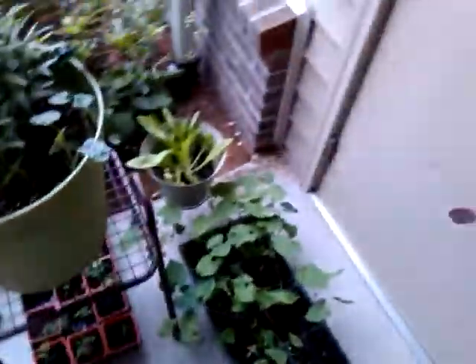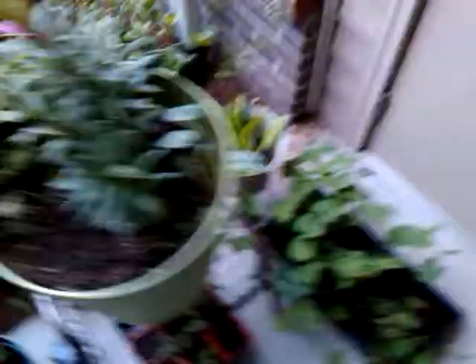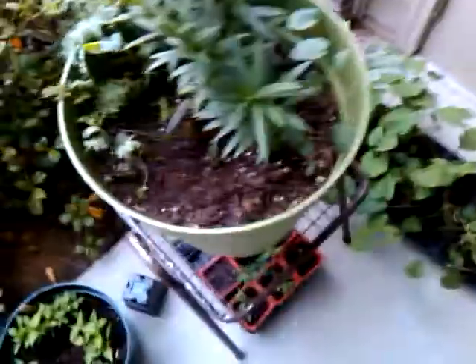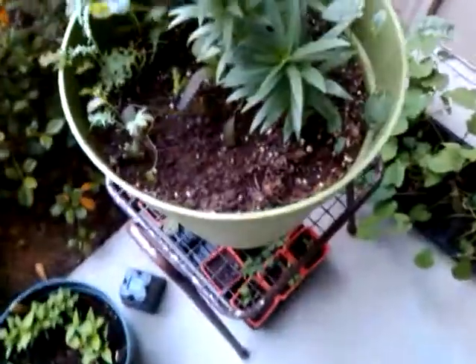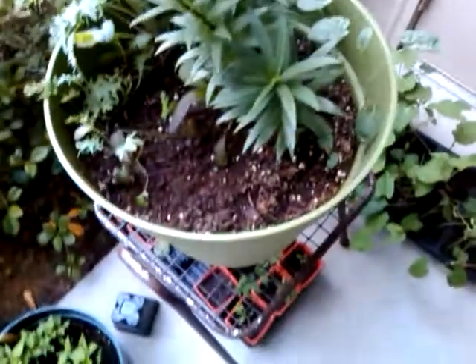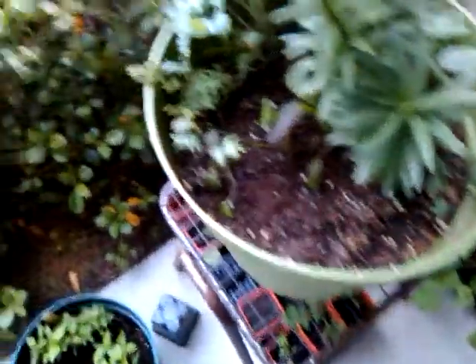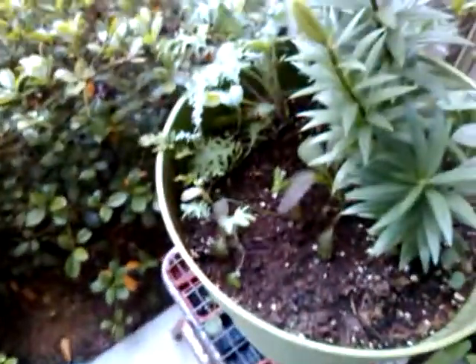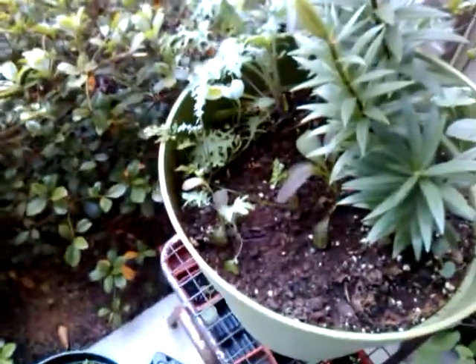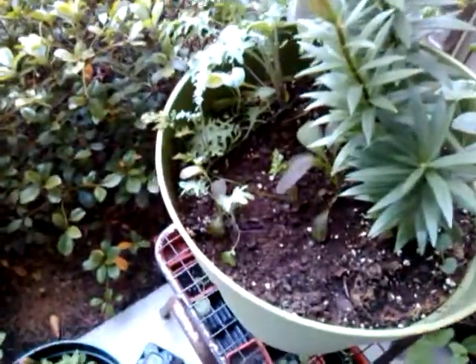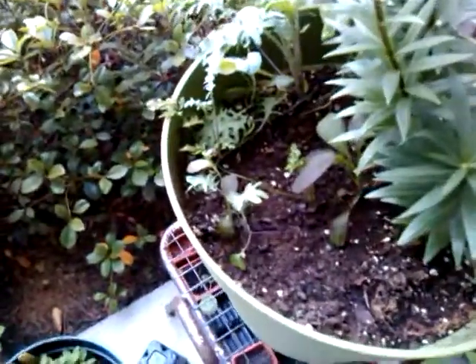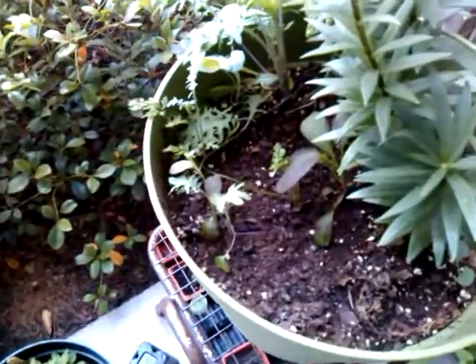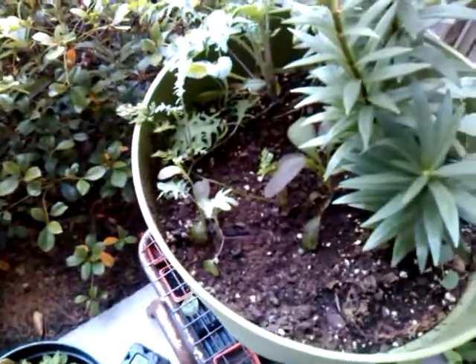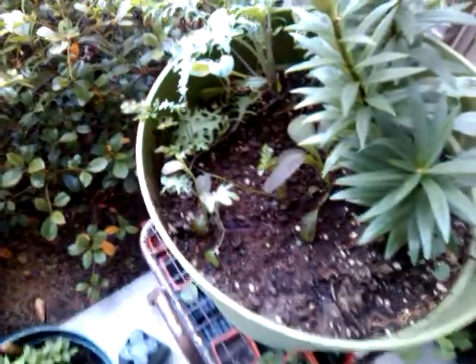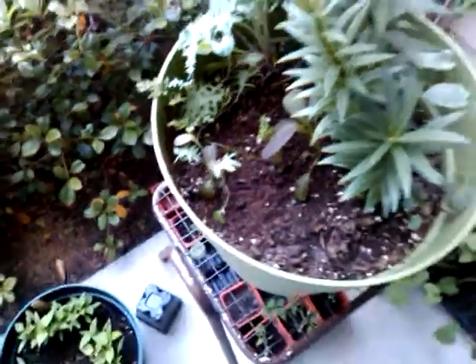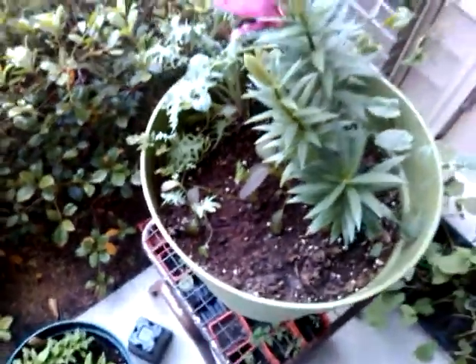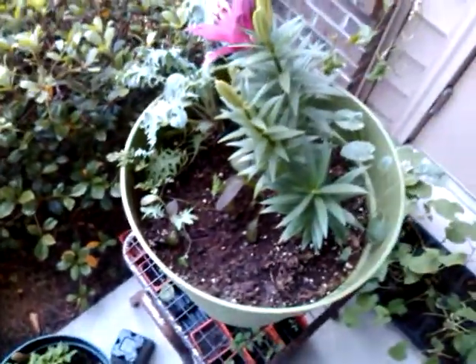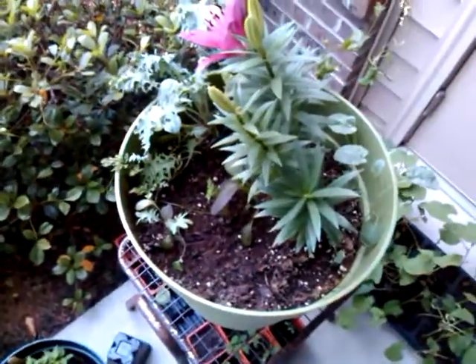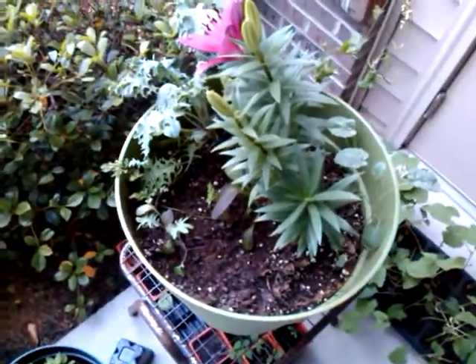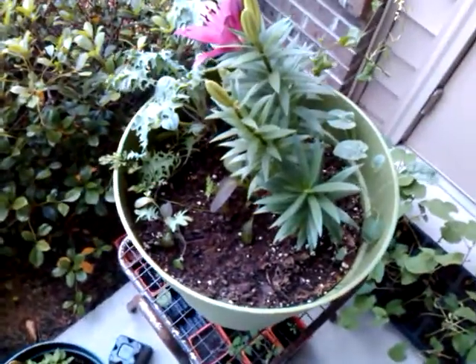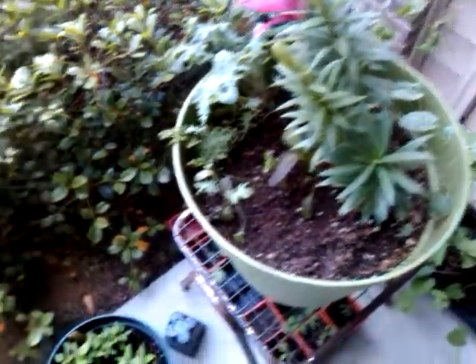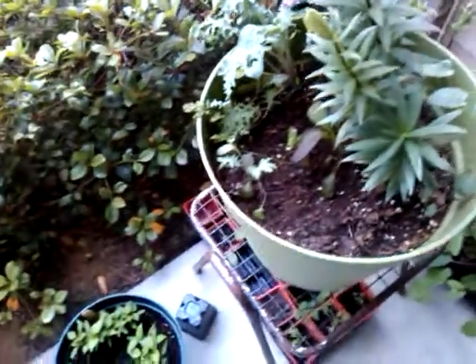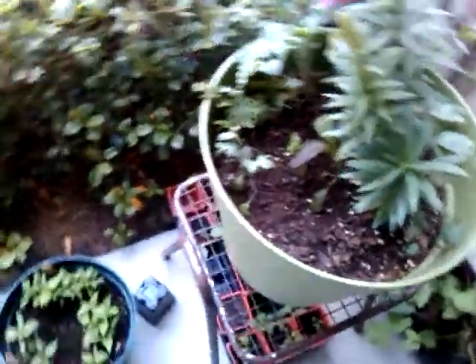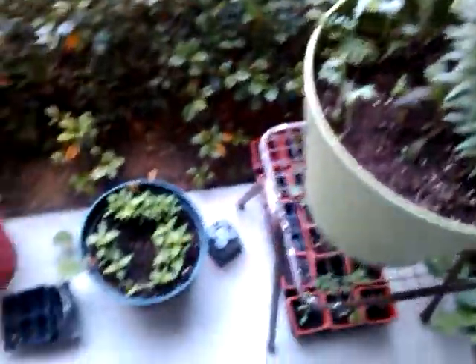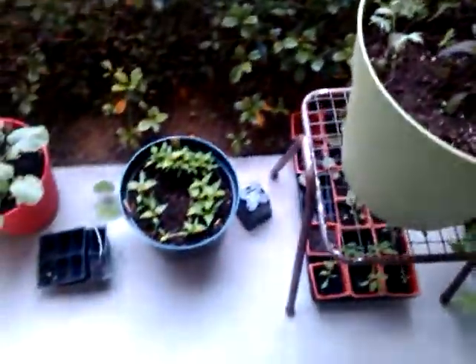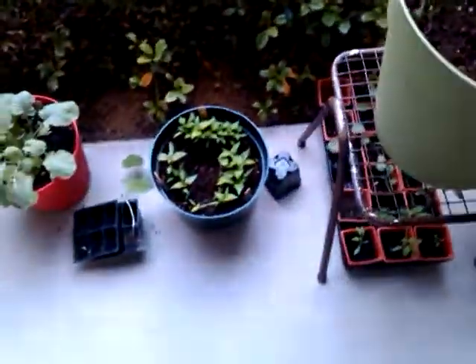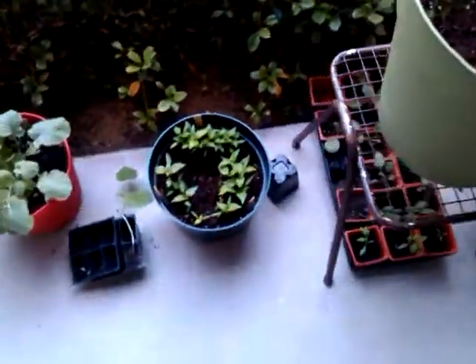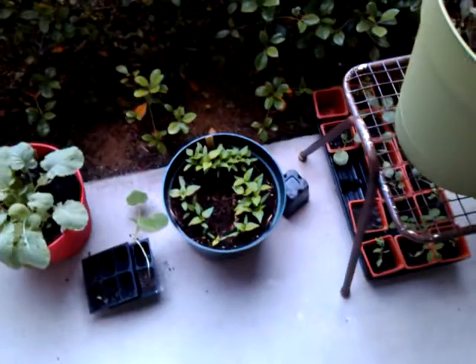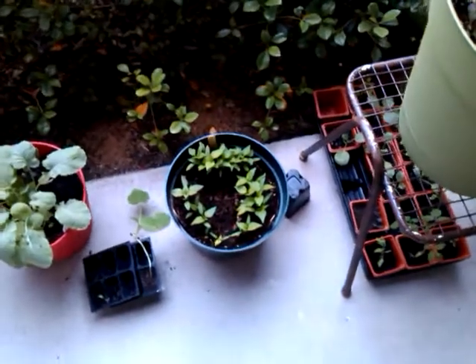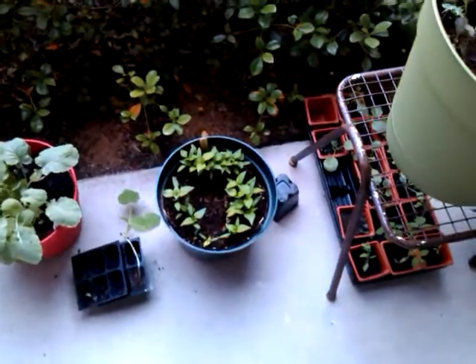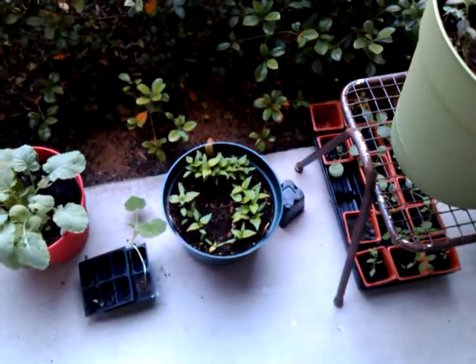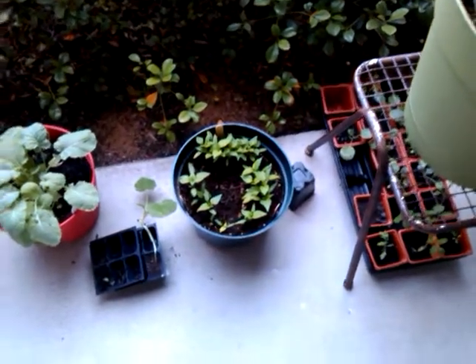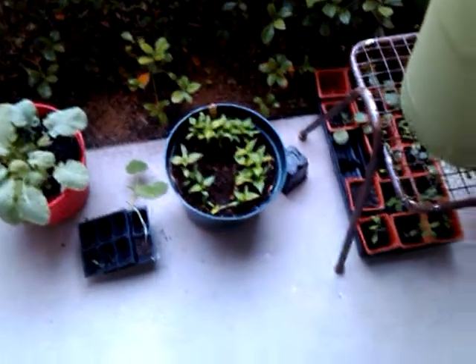I just threw these in here. The muslin mix I put in here. Some peppers — yellow, red, and orange.